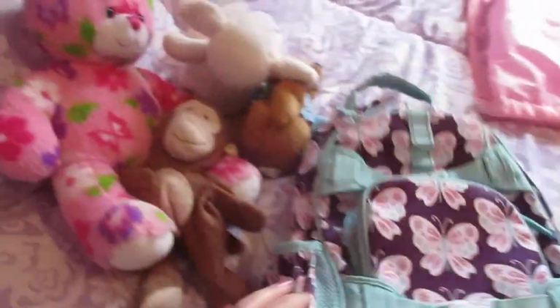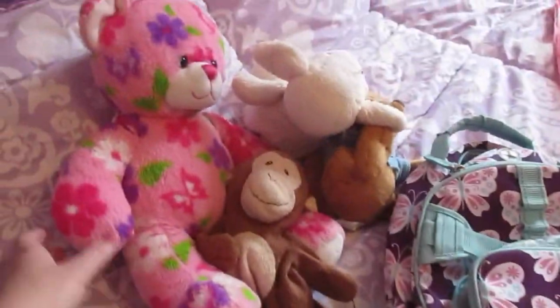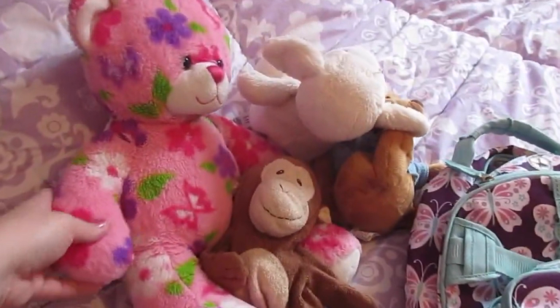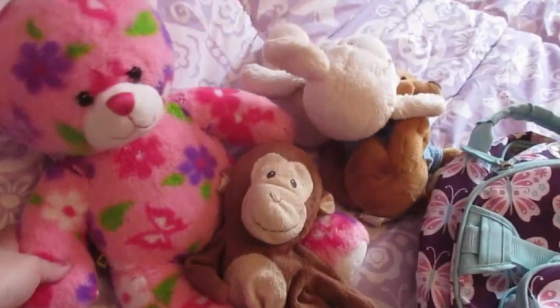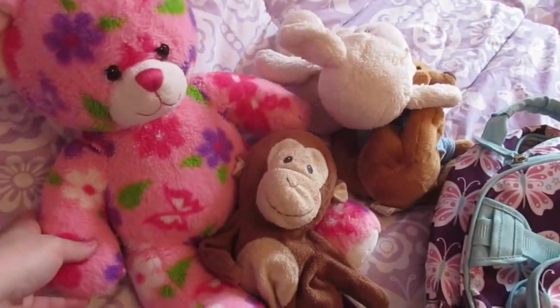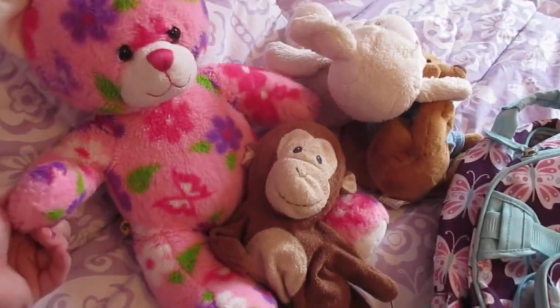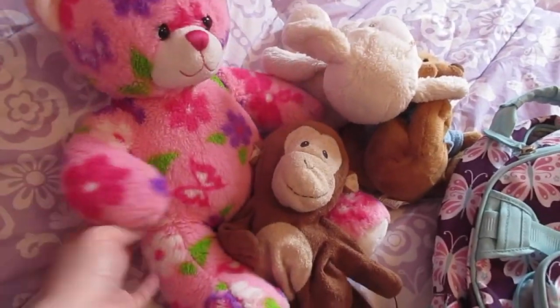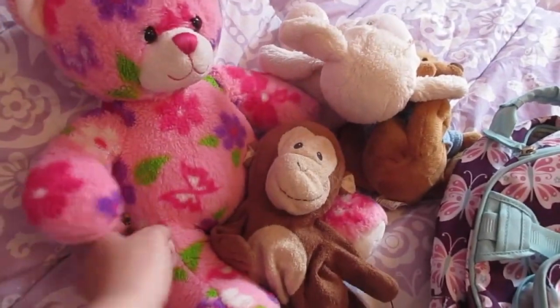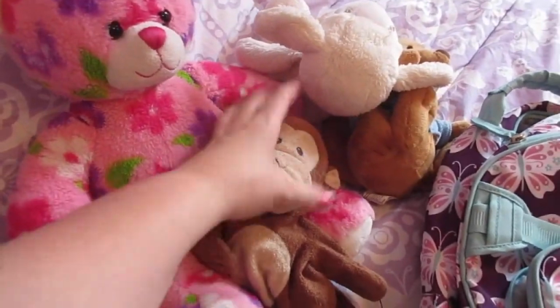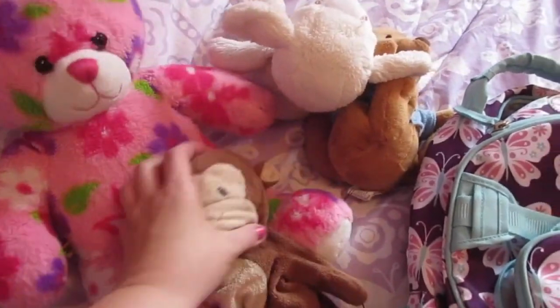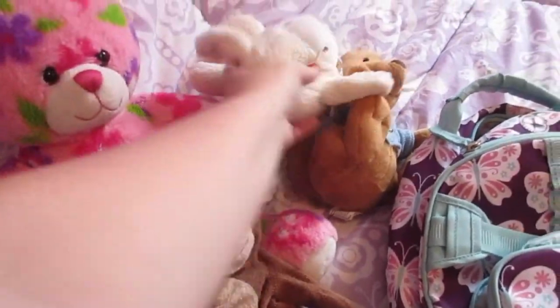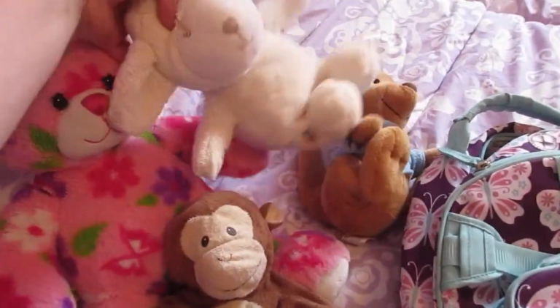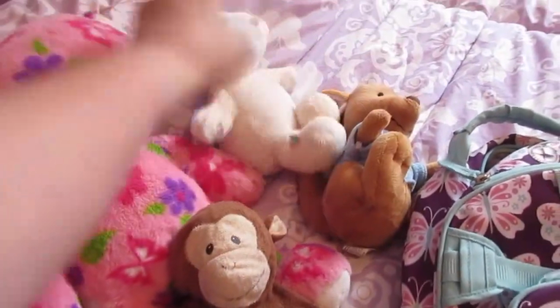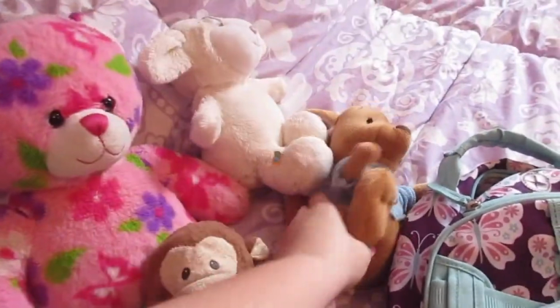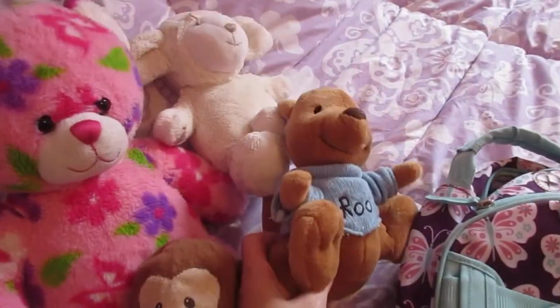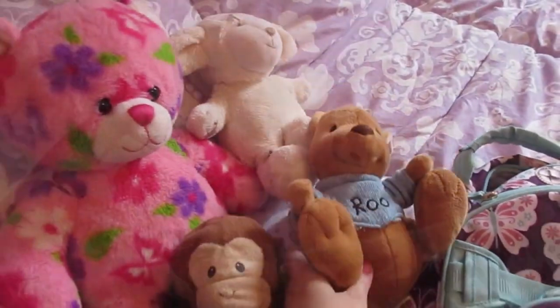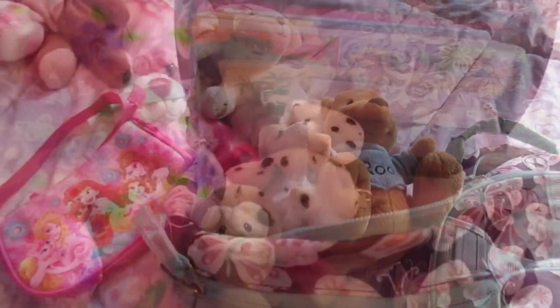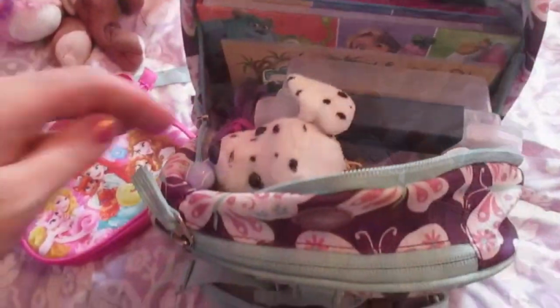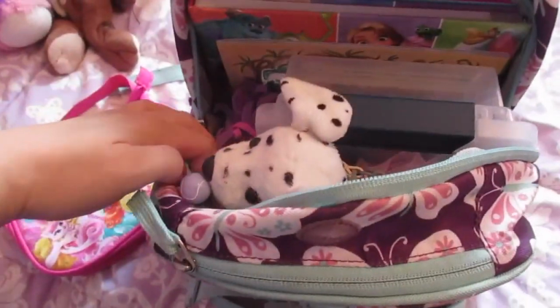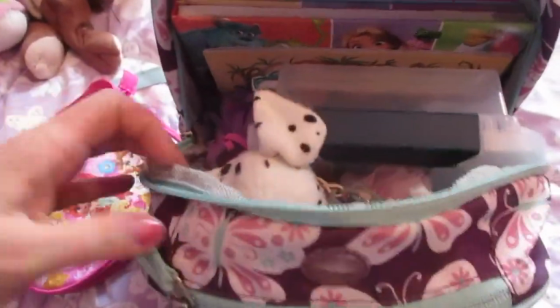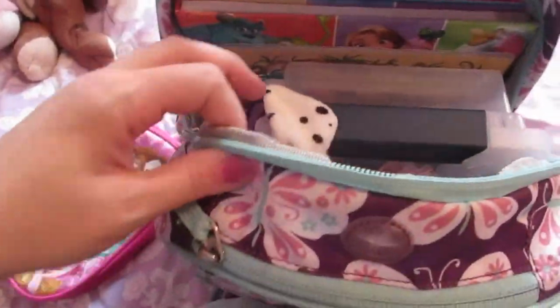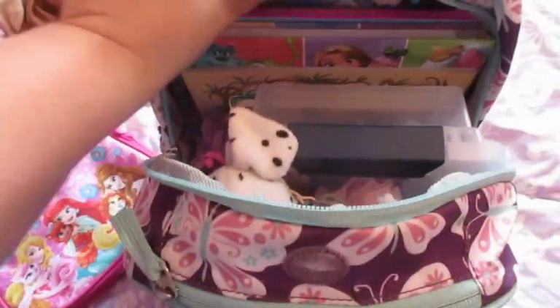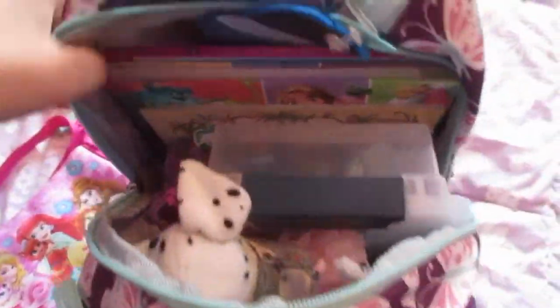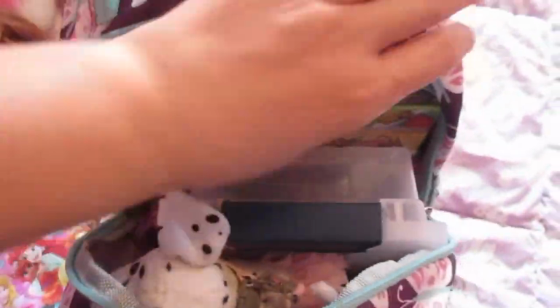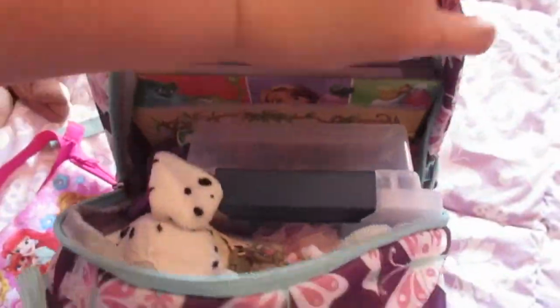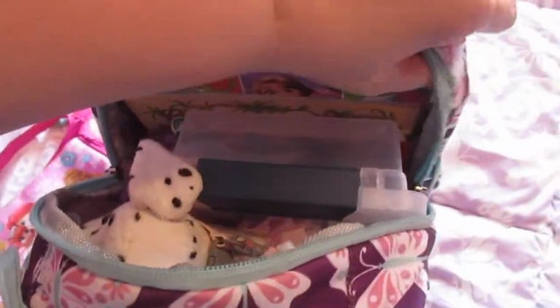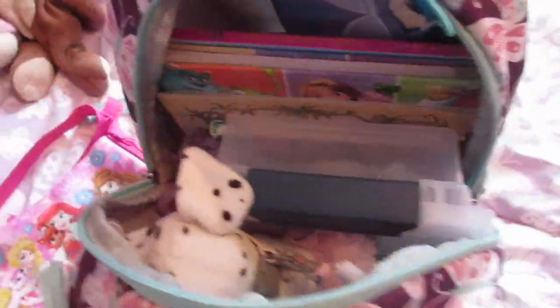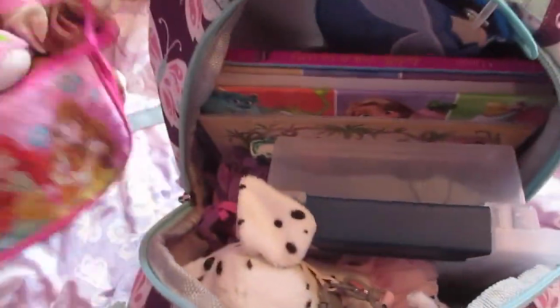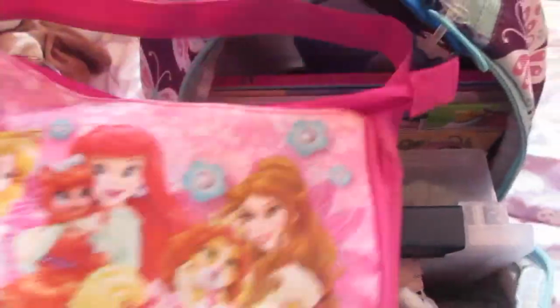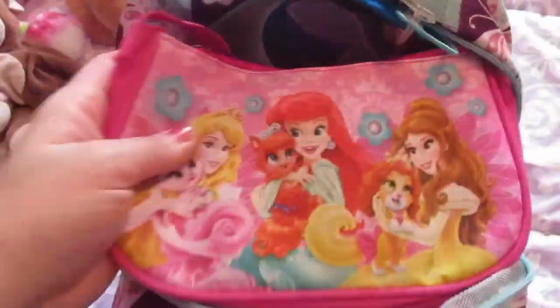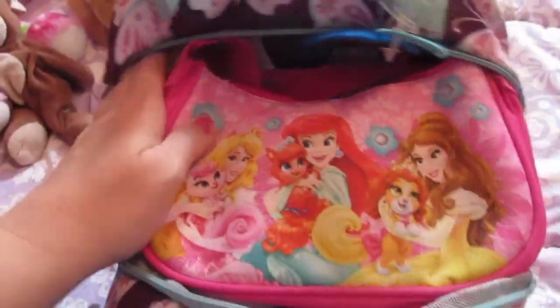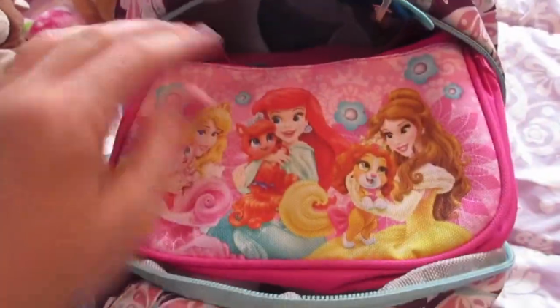She's also going to bring all of her favorite stuffed animals: Flower Bear, Monkey, Lambie, and Rue. Actually, all of Isabella's things fit perfectly in the backpack and it zips up, and then I'm just going to stick this little purse on top.